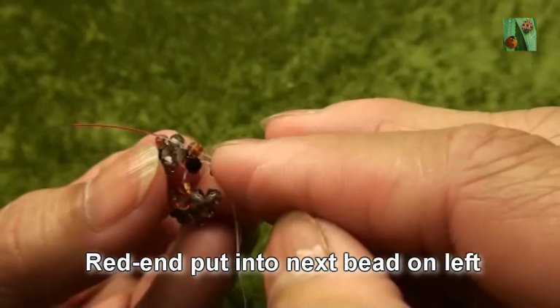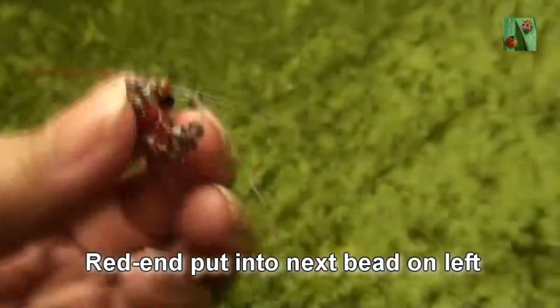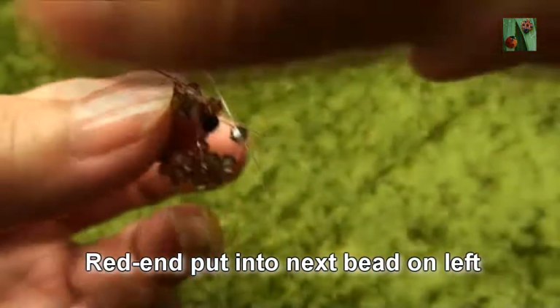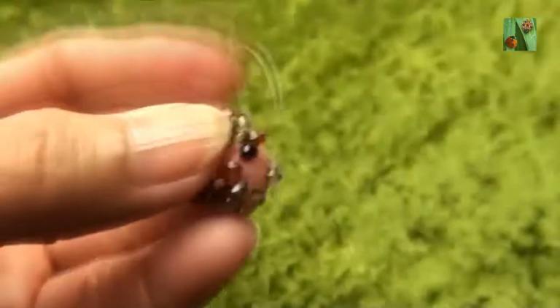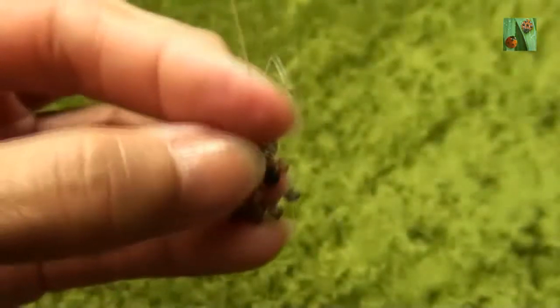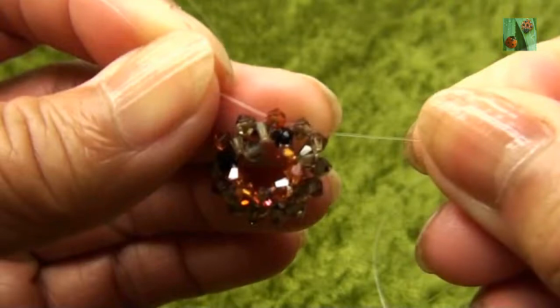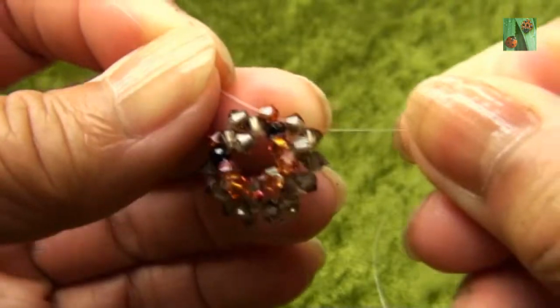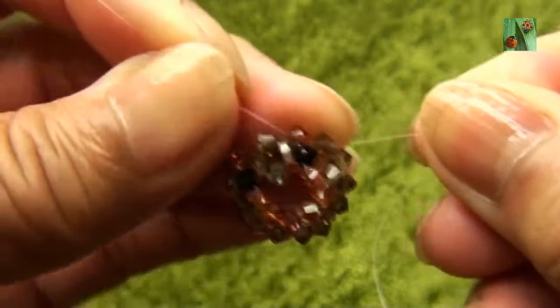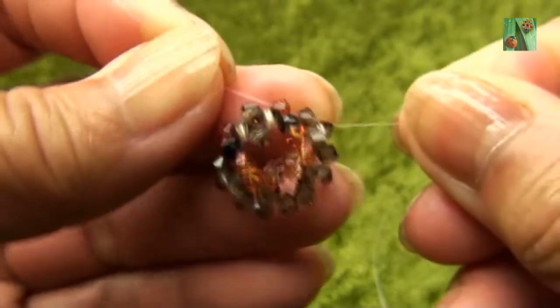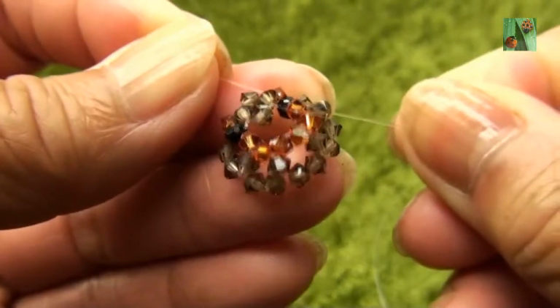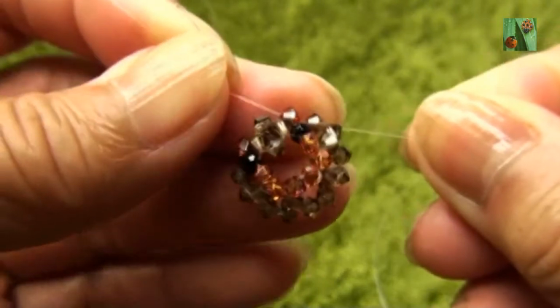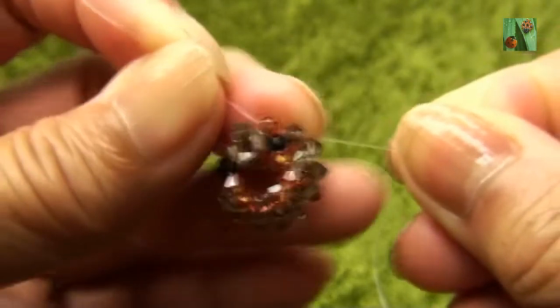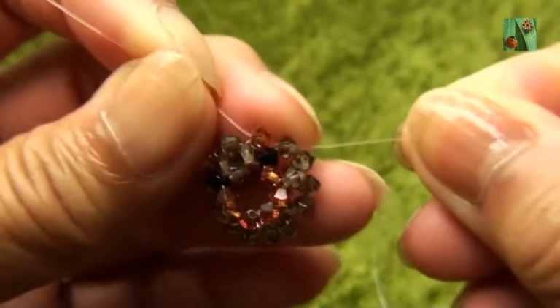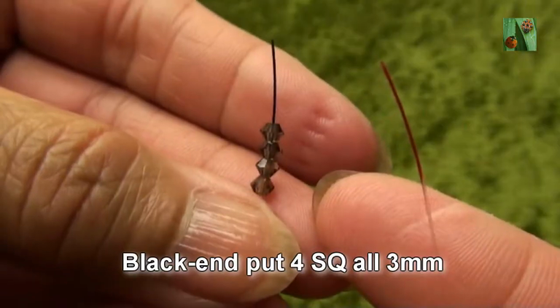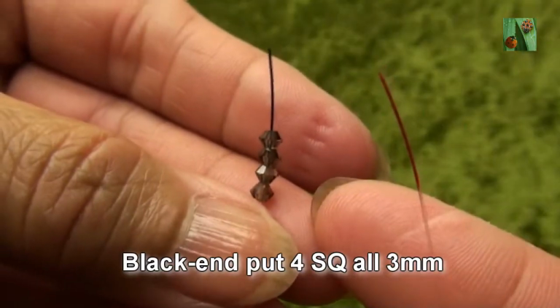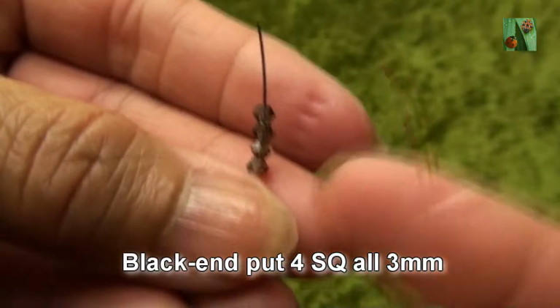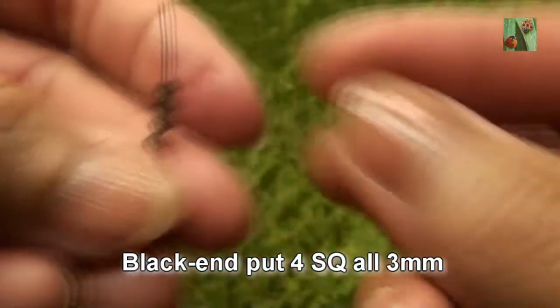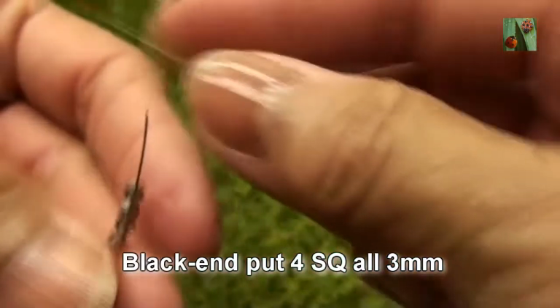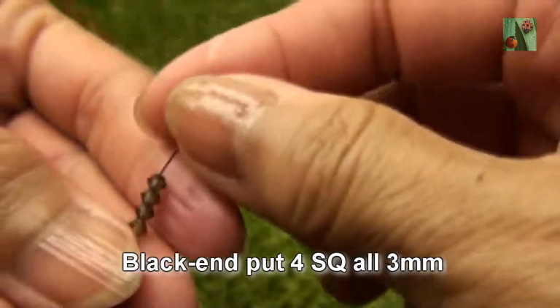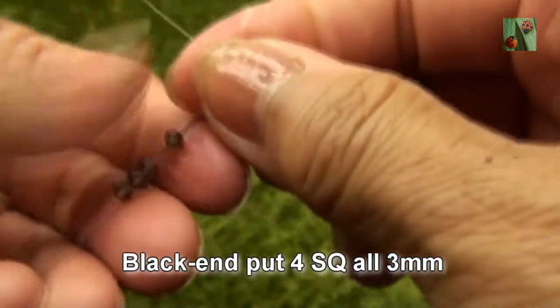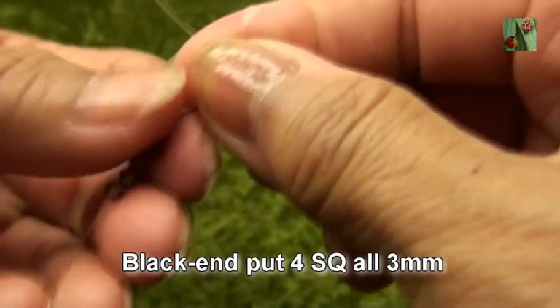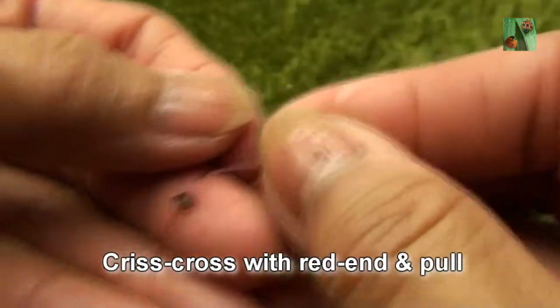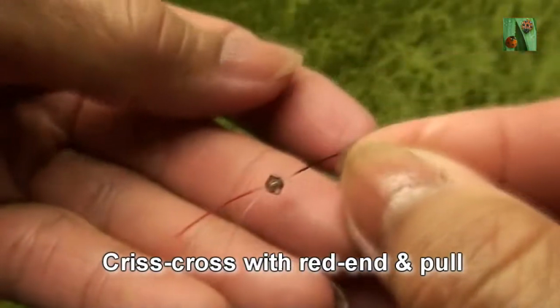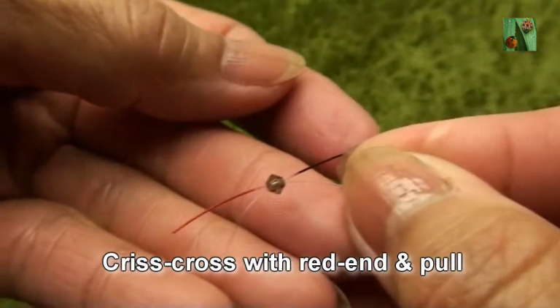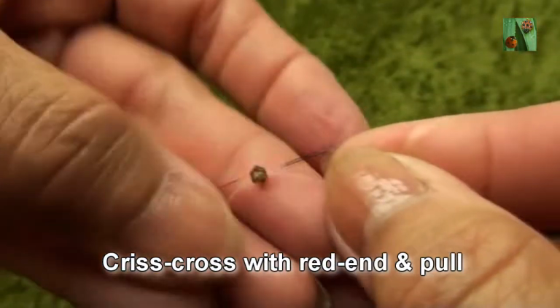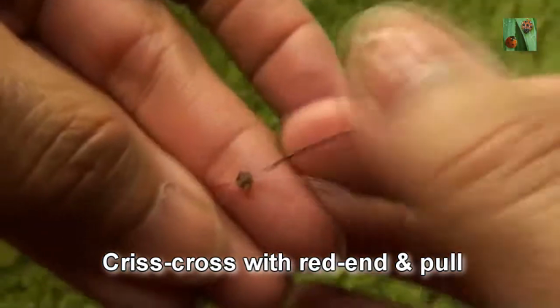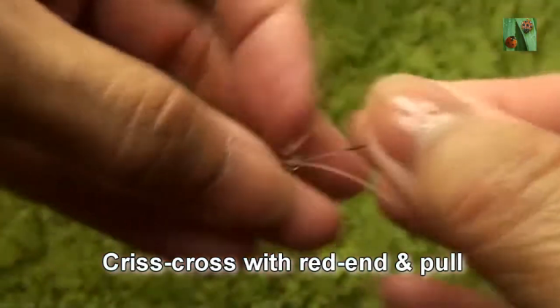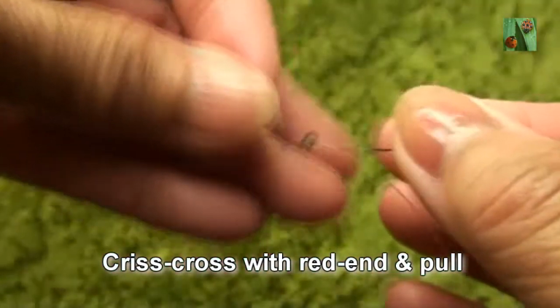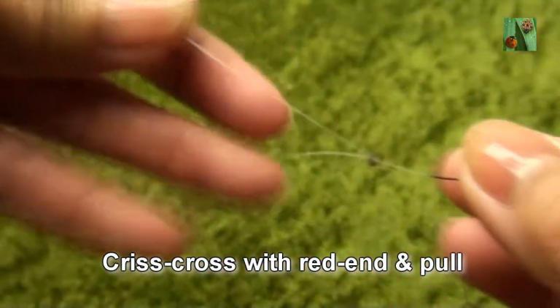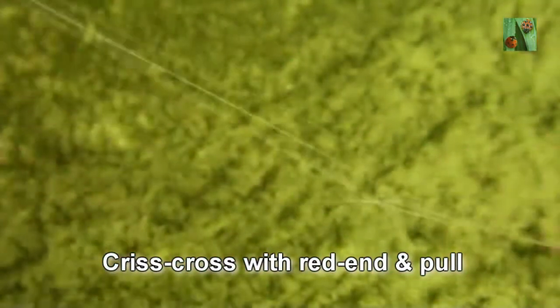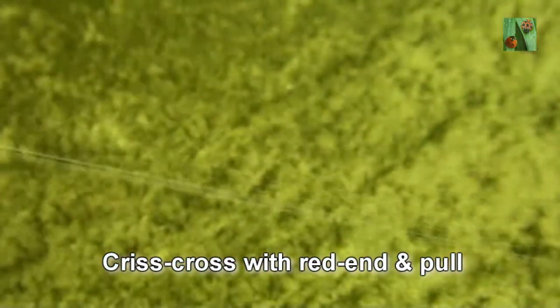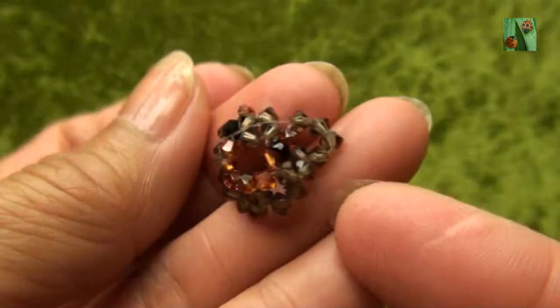Now red end put into next bead on left. So you should see like this. Black end put four smokey quartz or 3mm. Criss-cross with red end and pull.